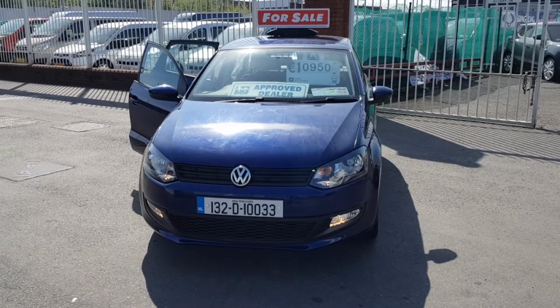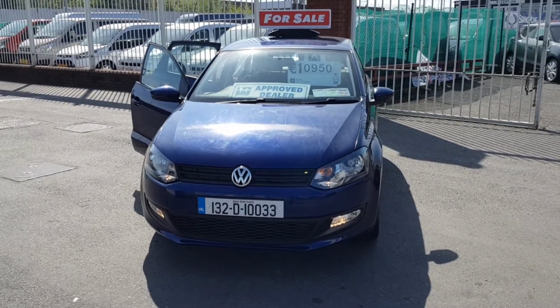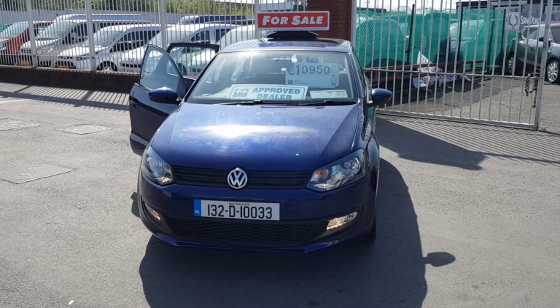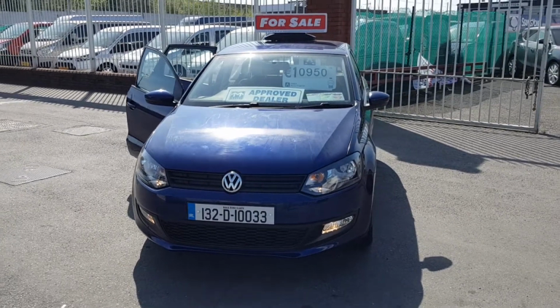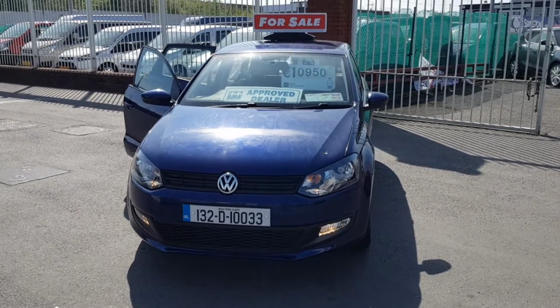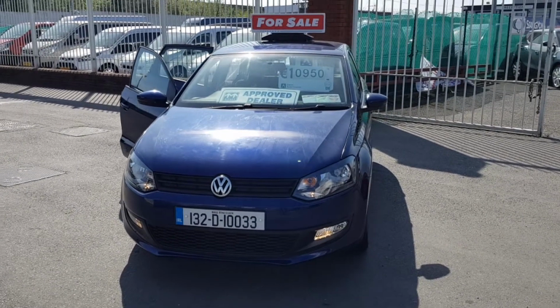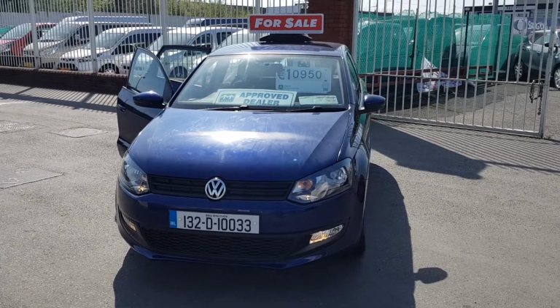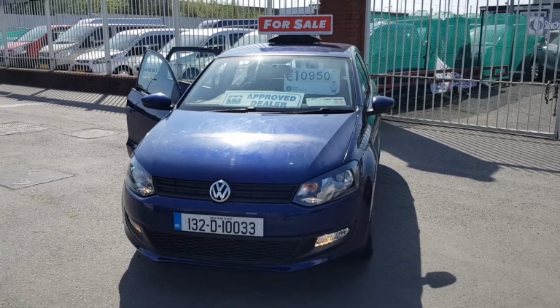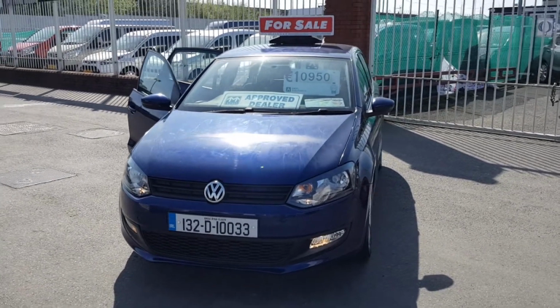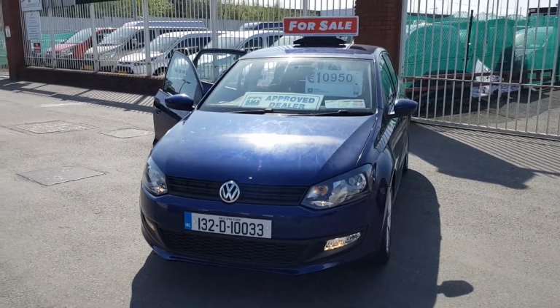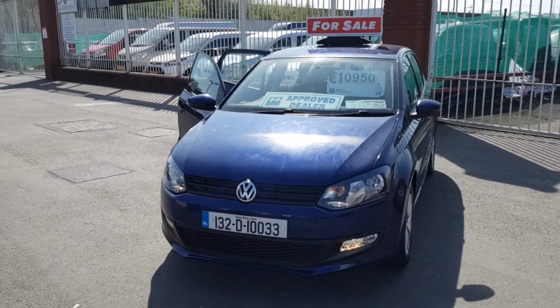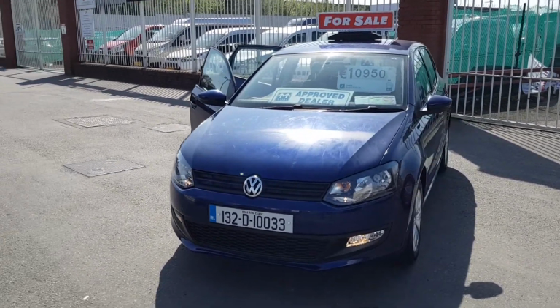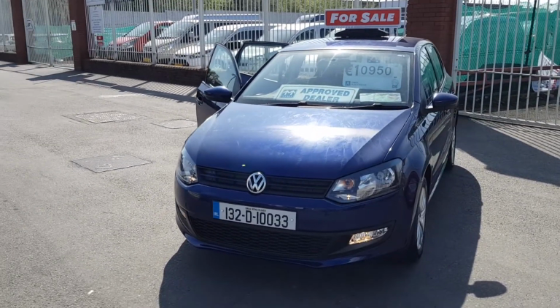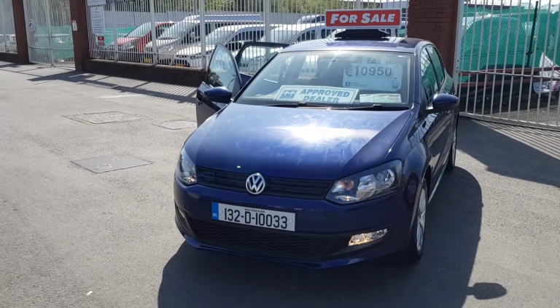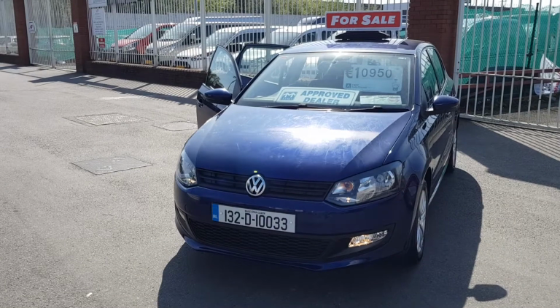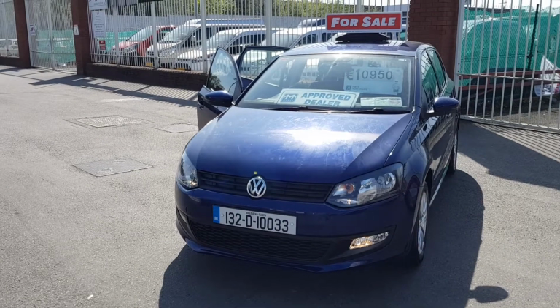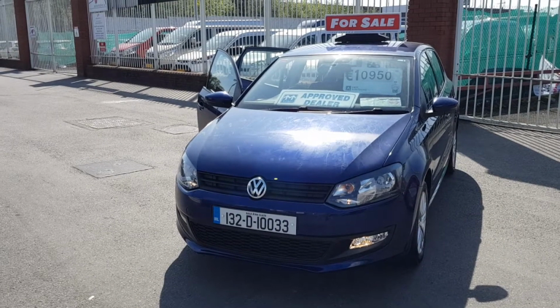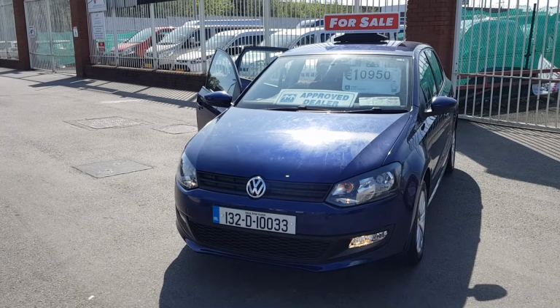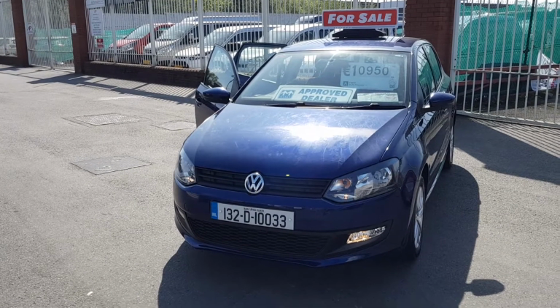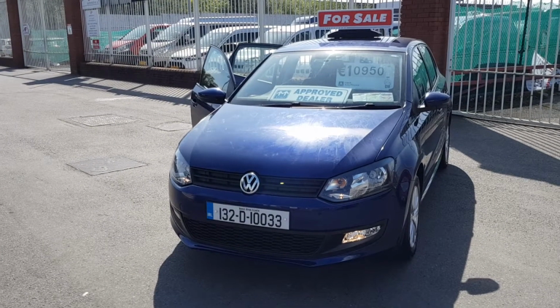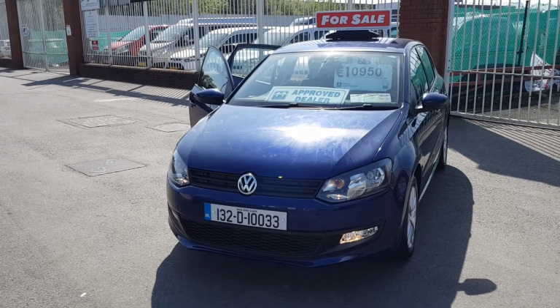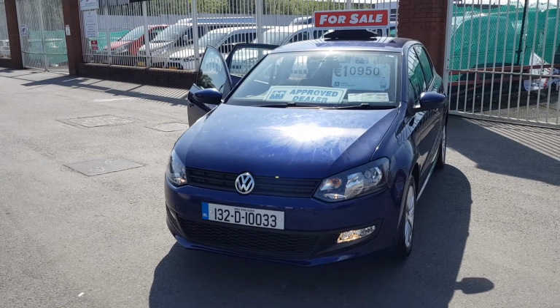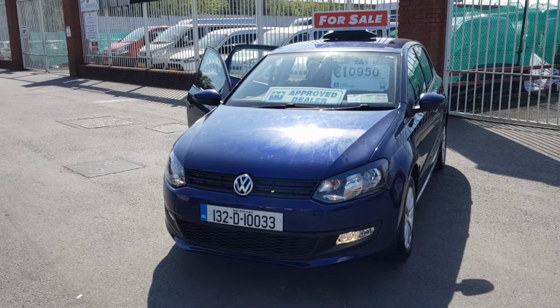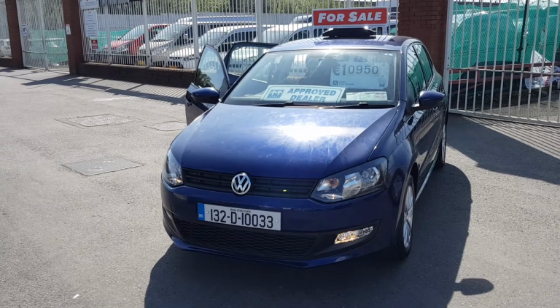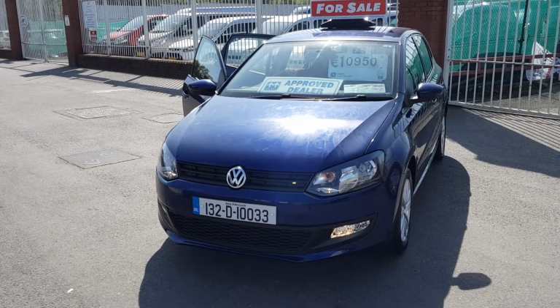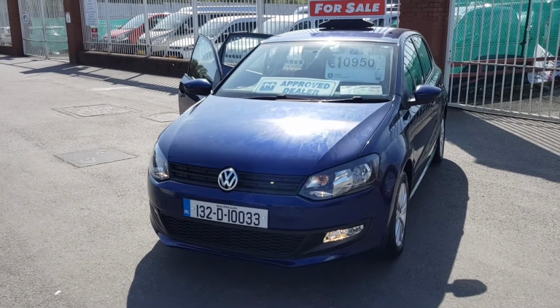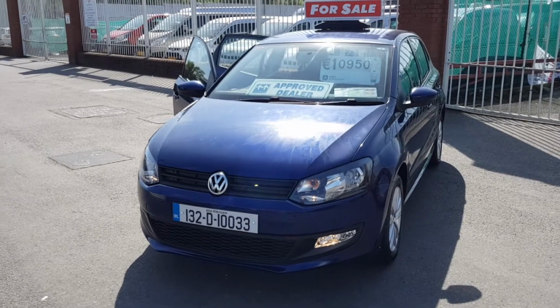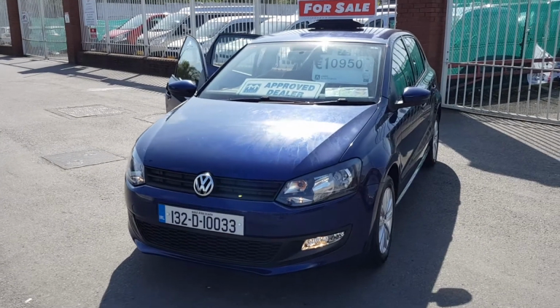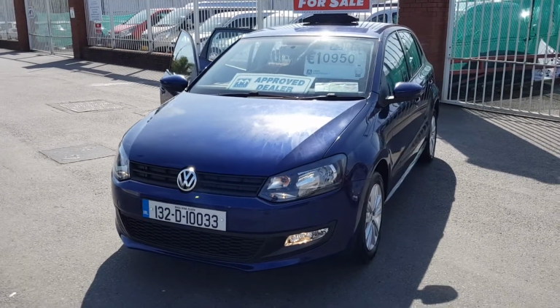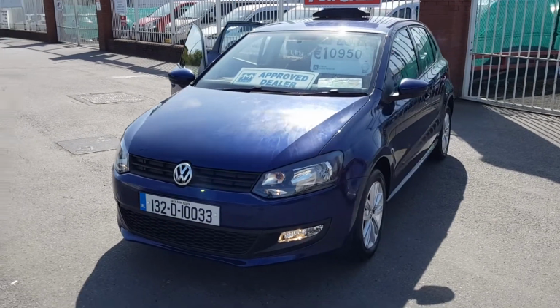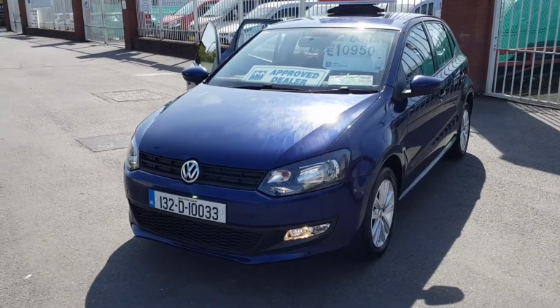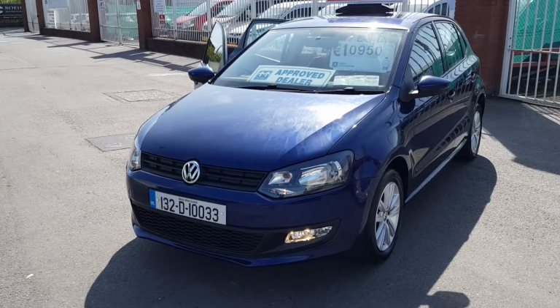Good morning everybody and welcome from Carland Dublin on the old airport road. Today I'd like to quickly show you the Volkswagen Polo that just came into stock the last couple of days.